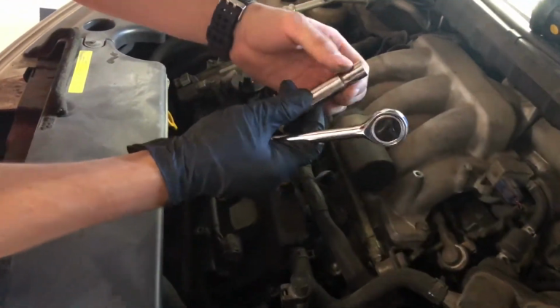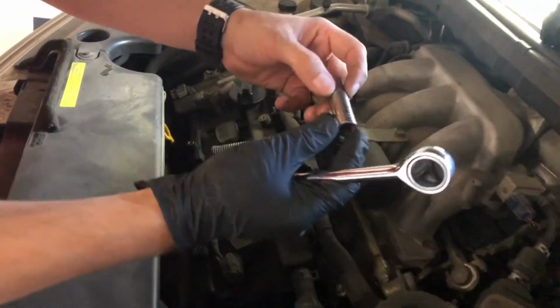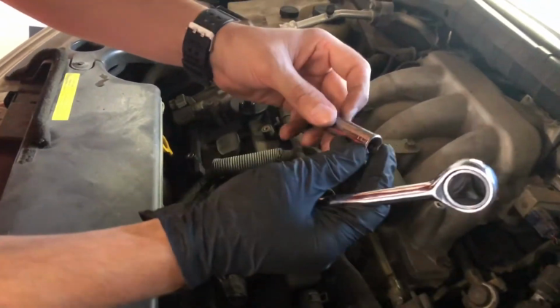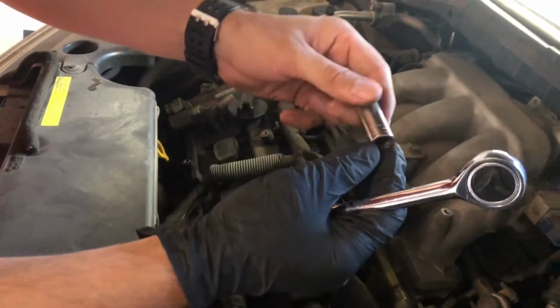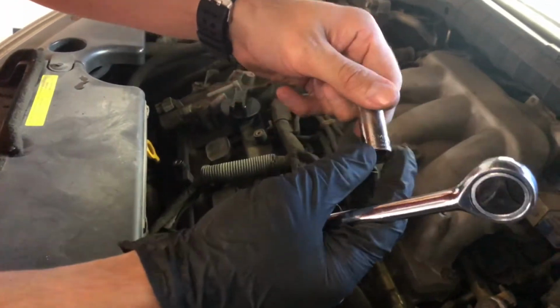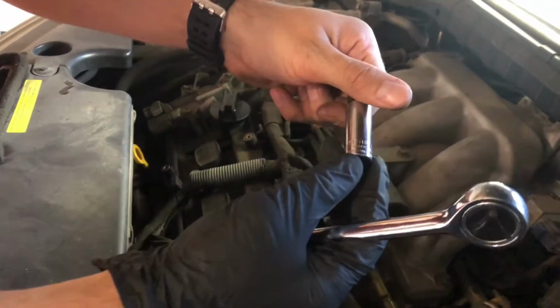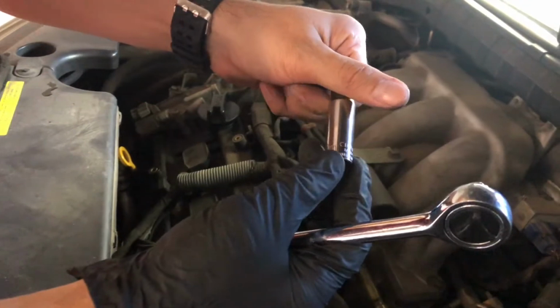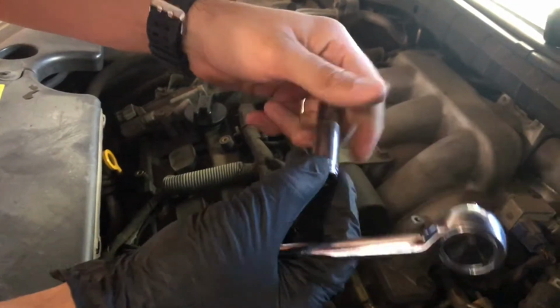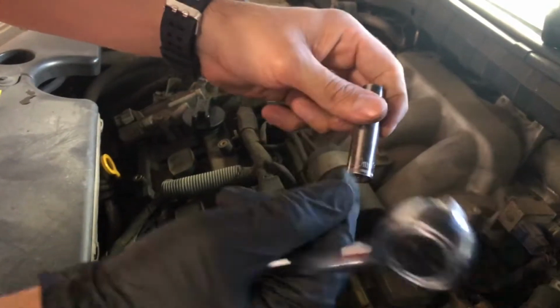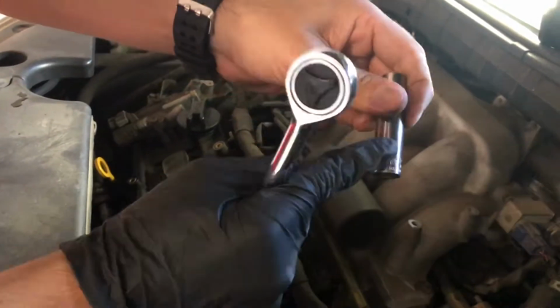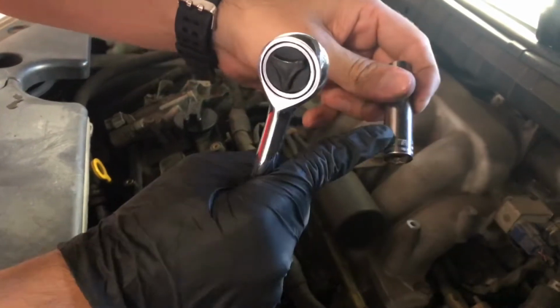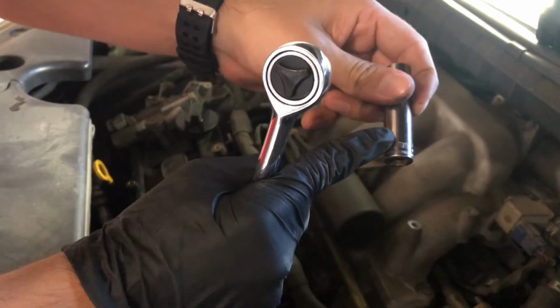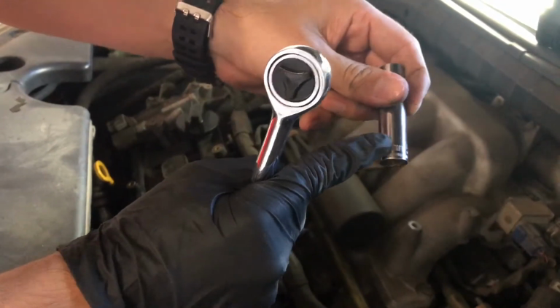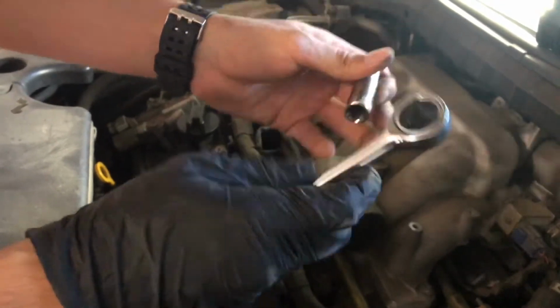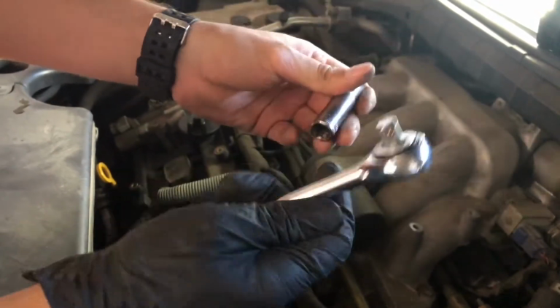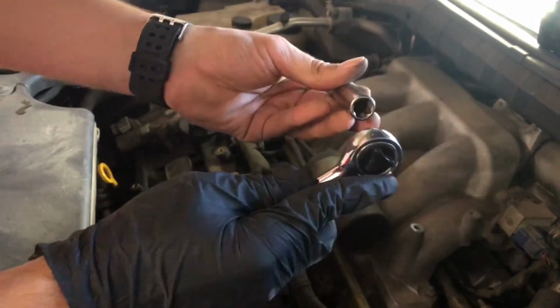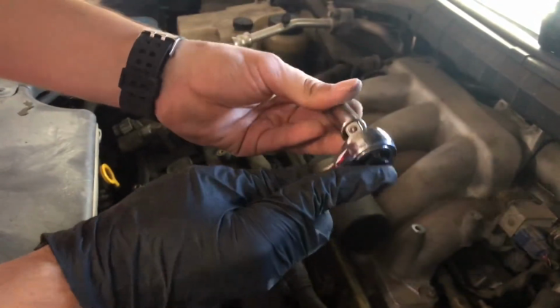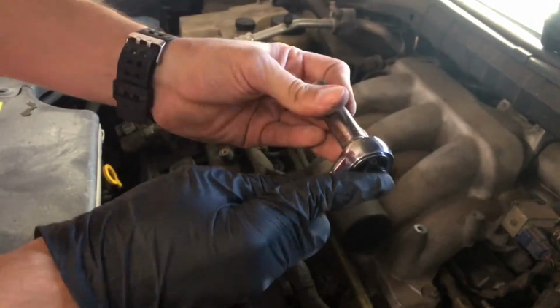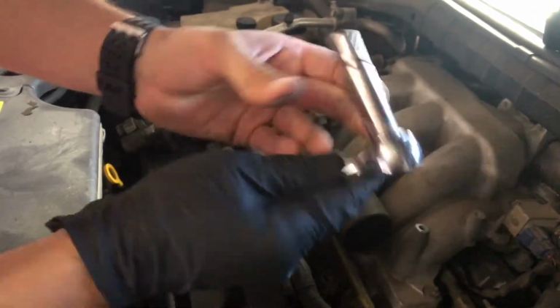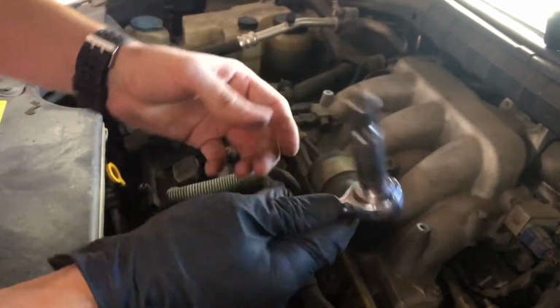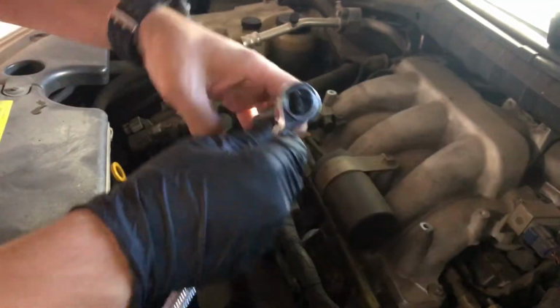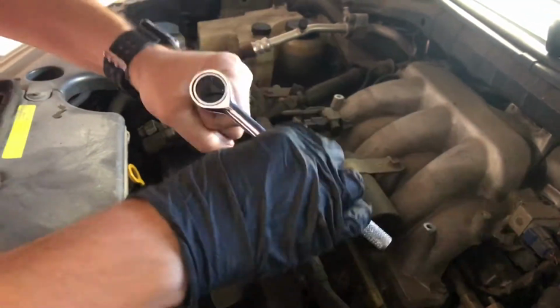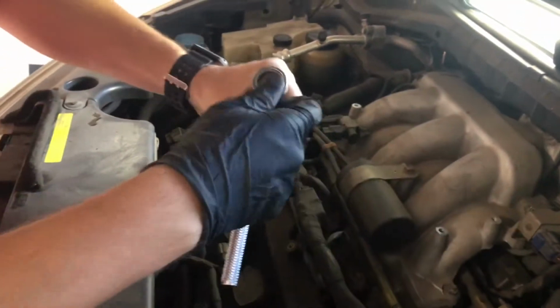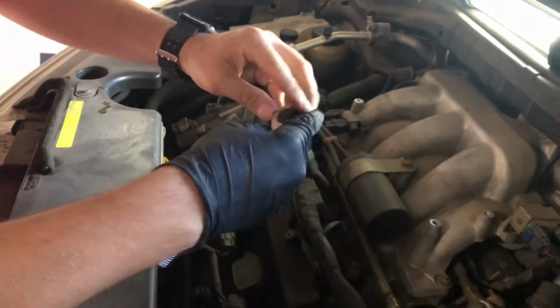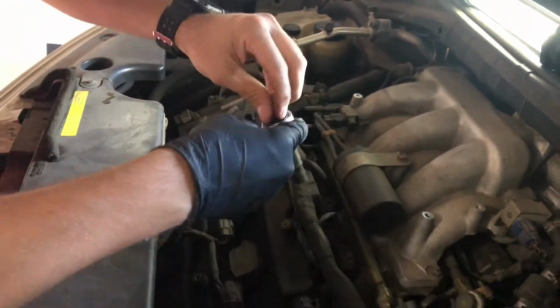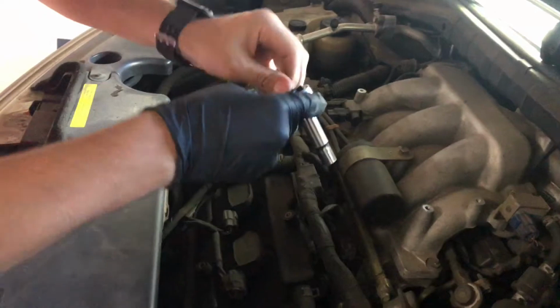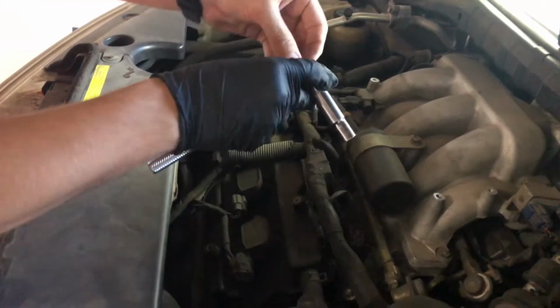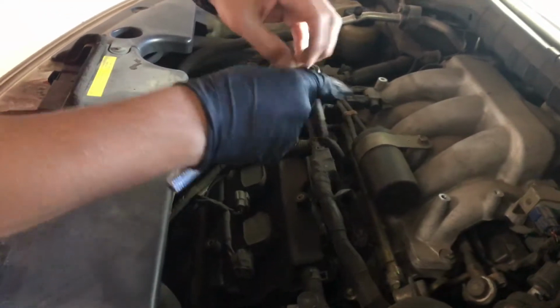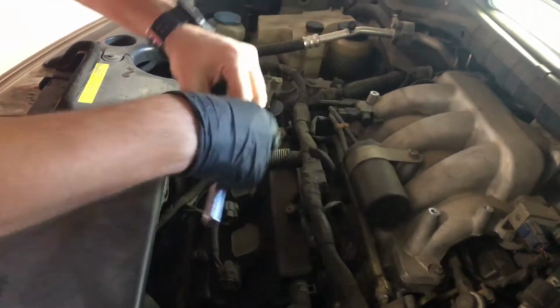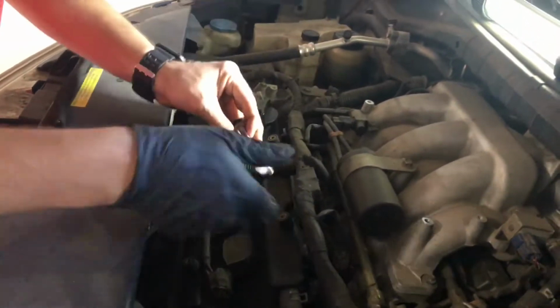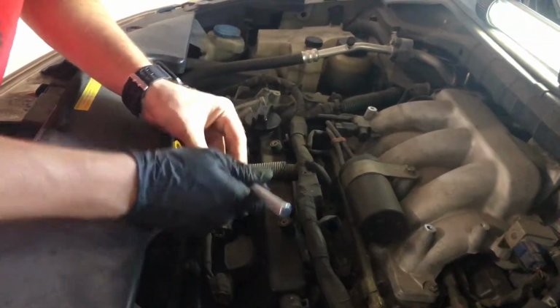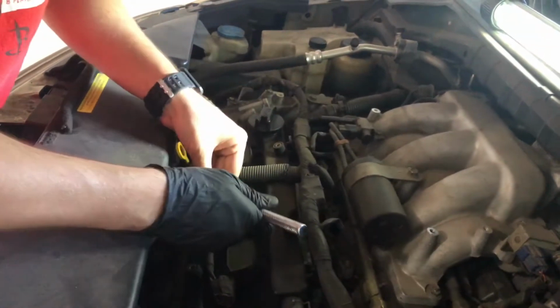All you need is a 10 millimeter socket and a ratchet. That's it, really. Simple tools.